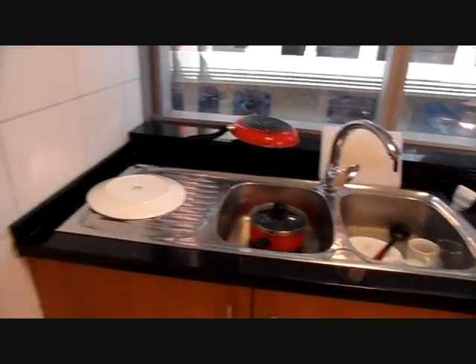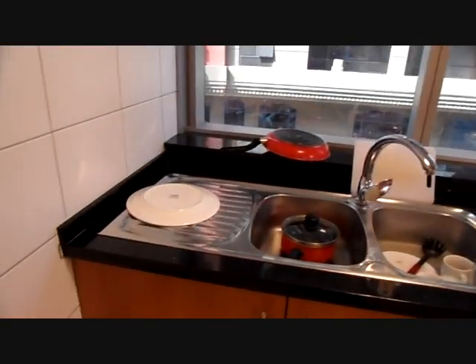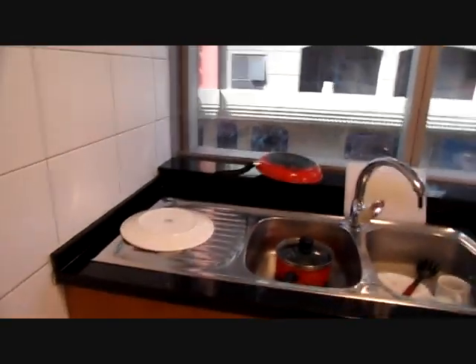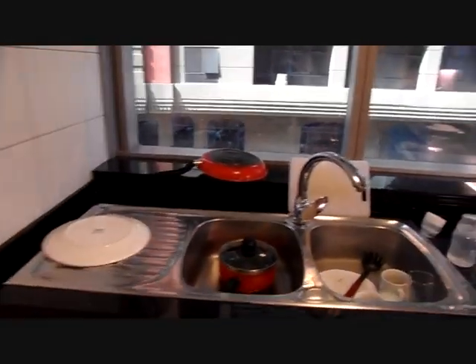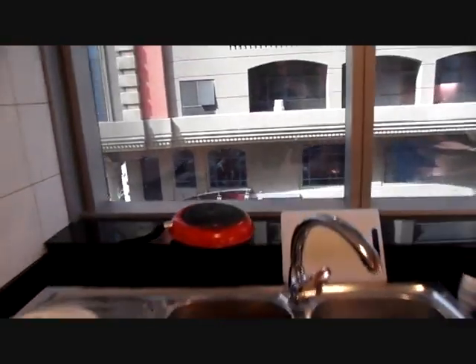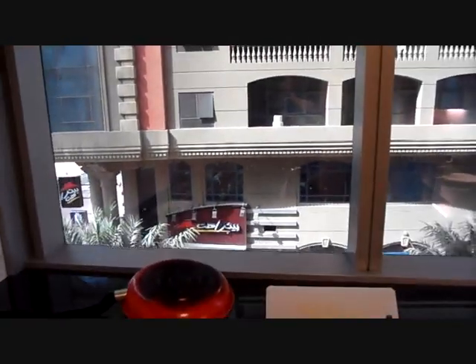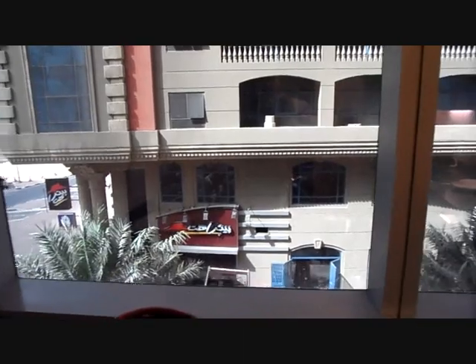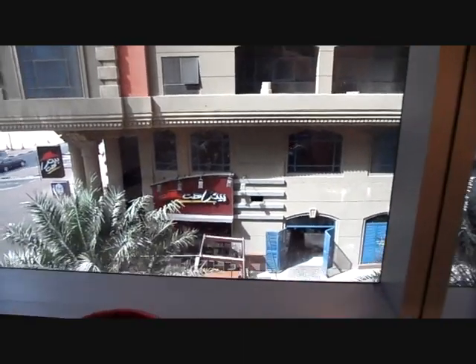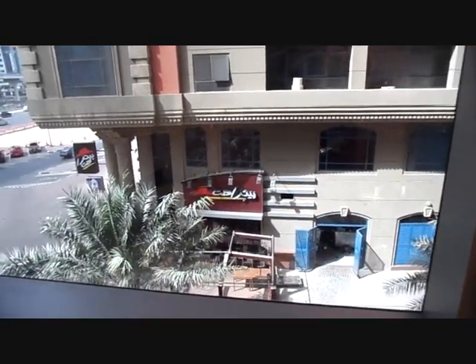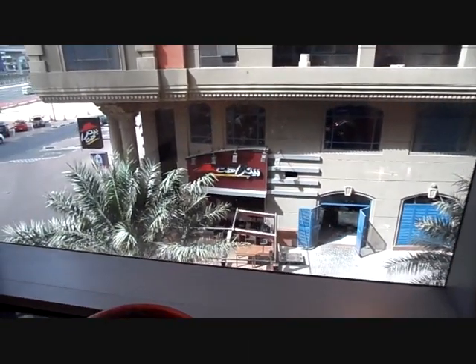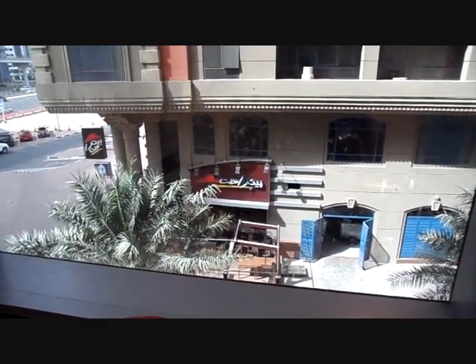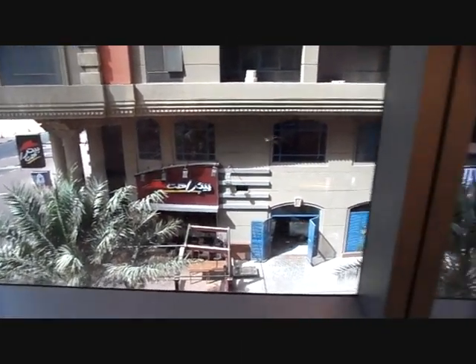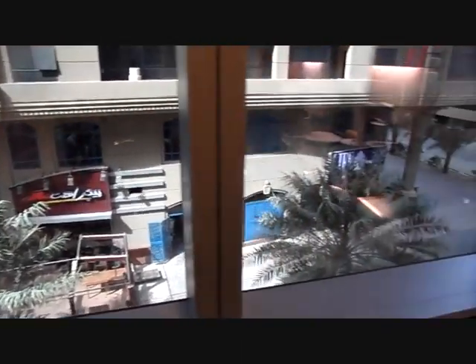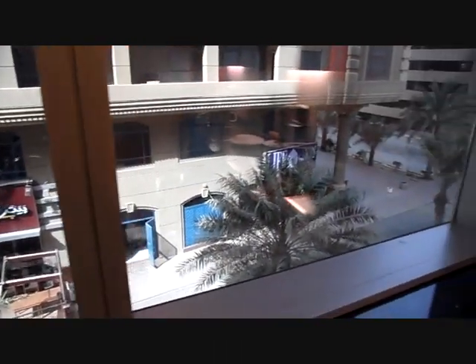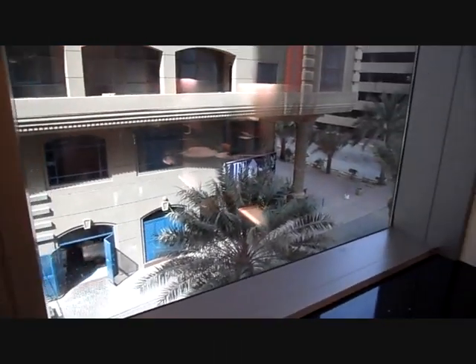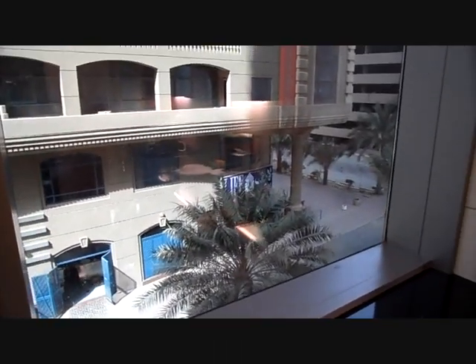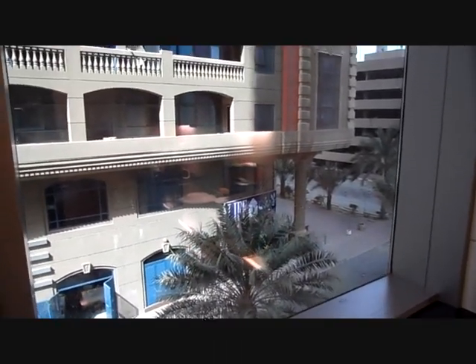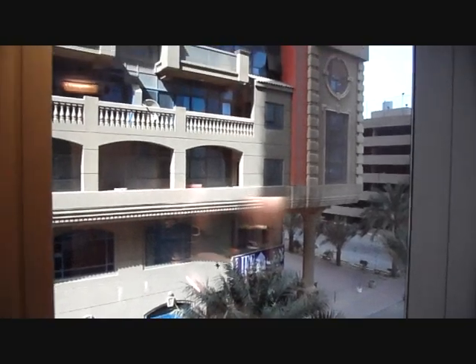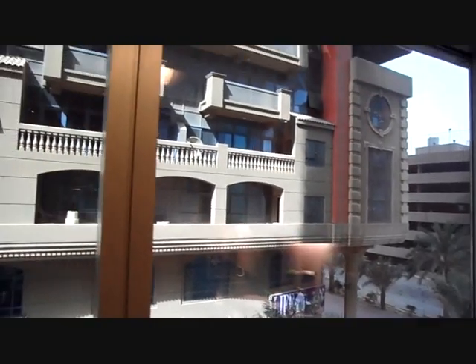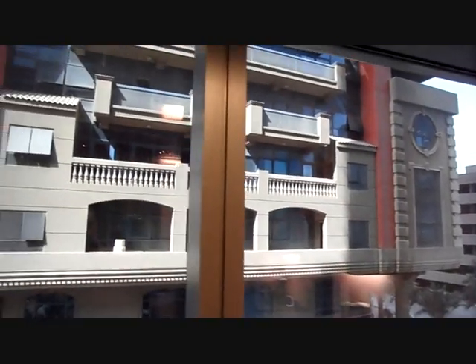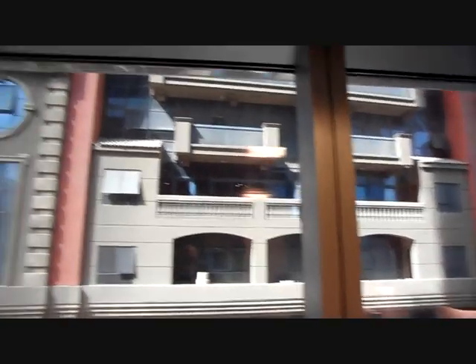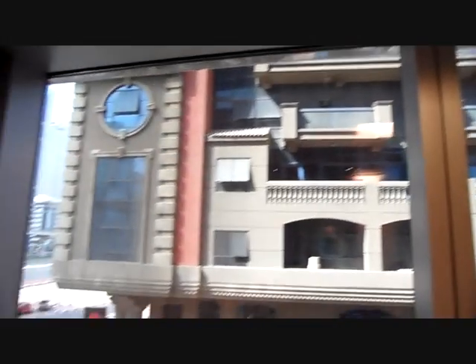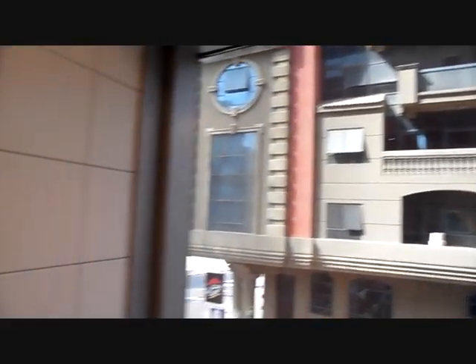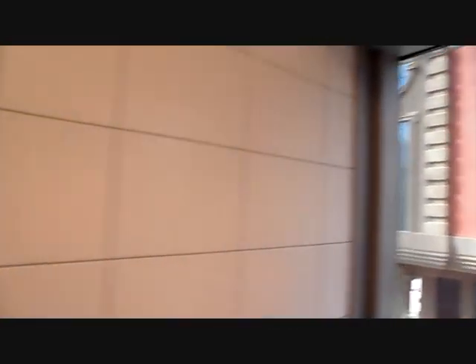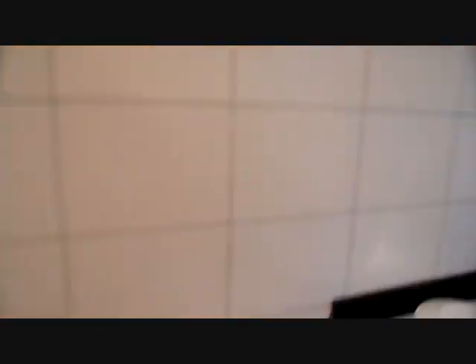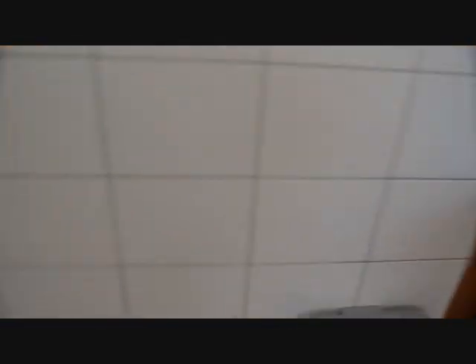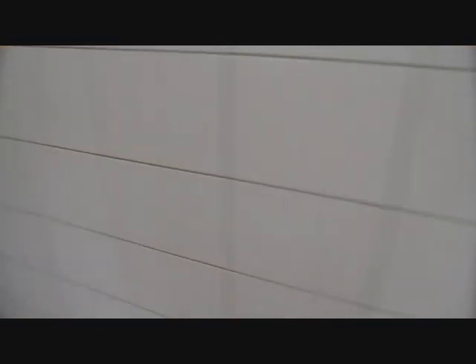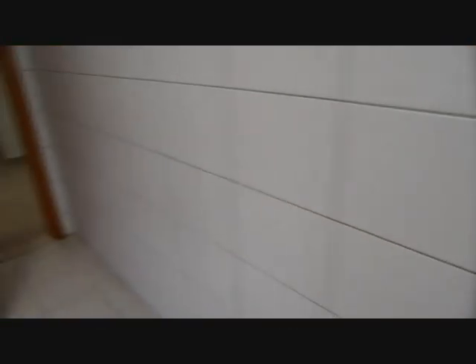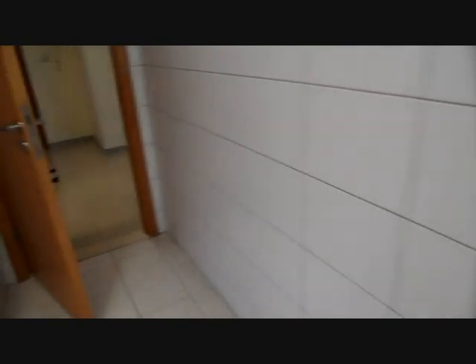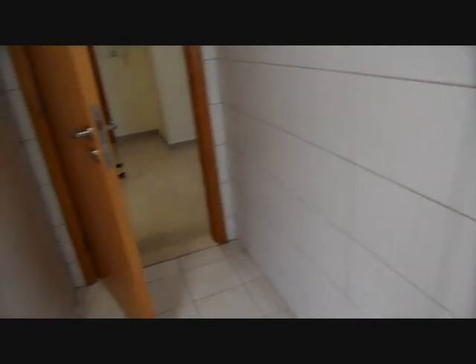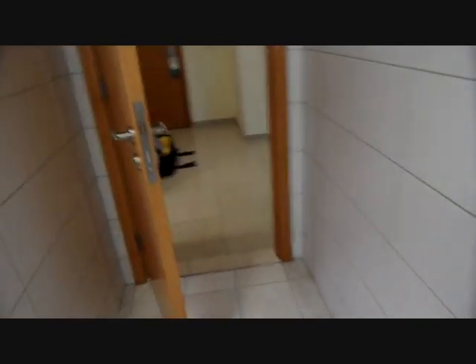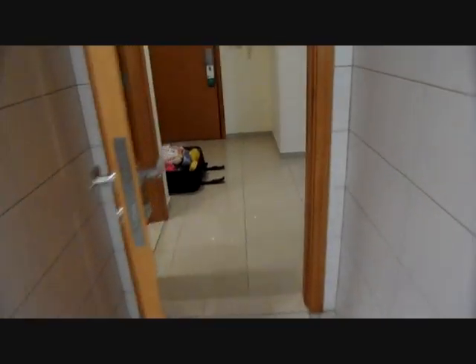And the view outside — it's got the street. Very spacious.